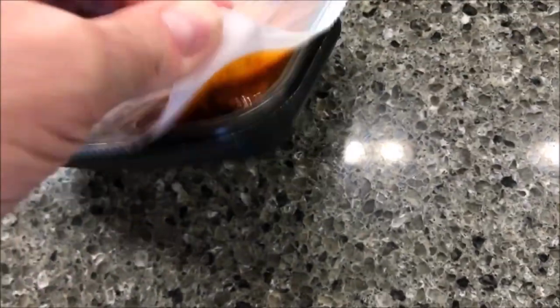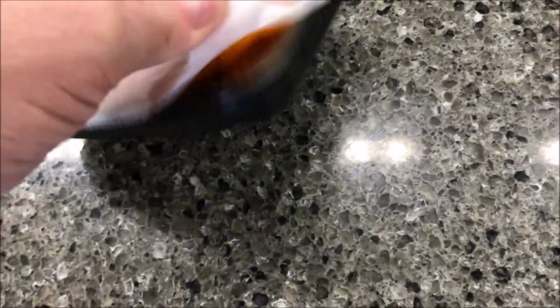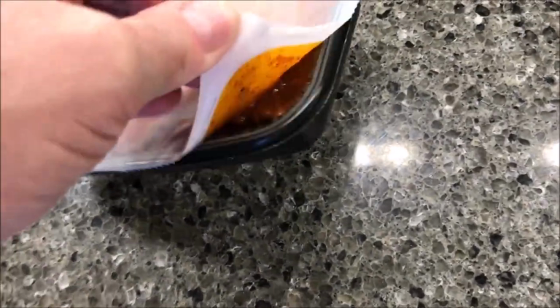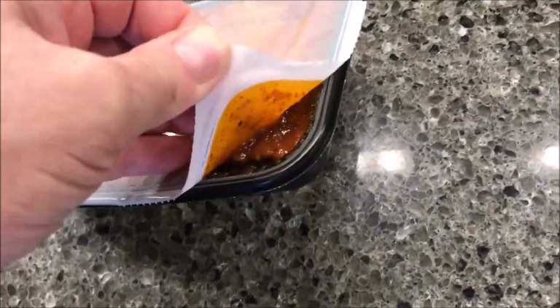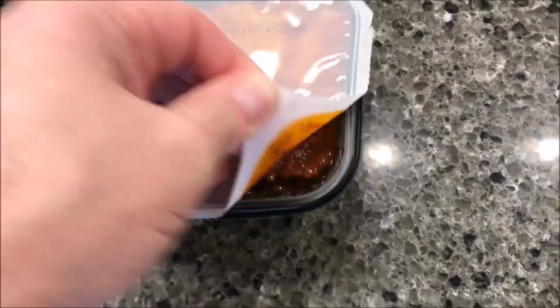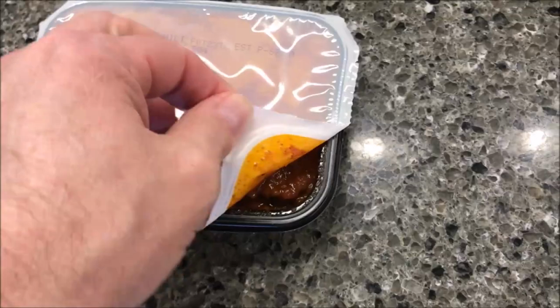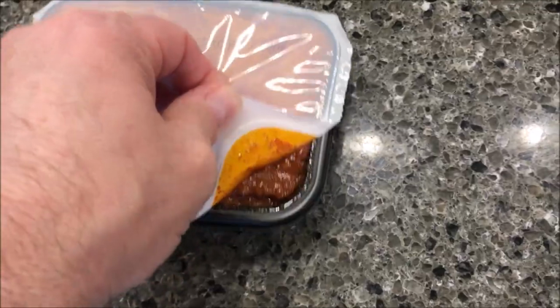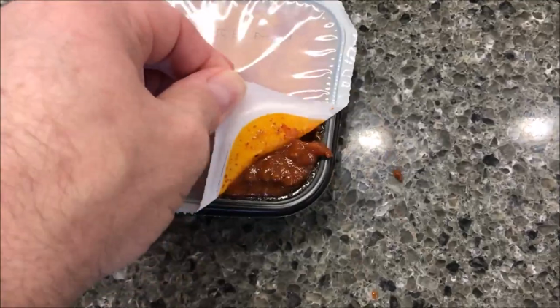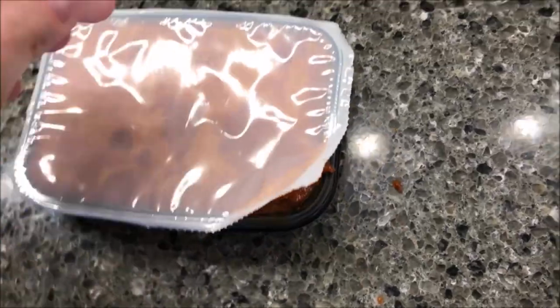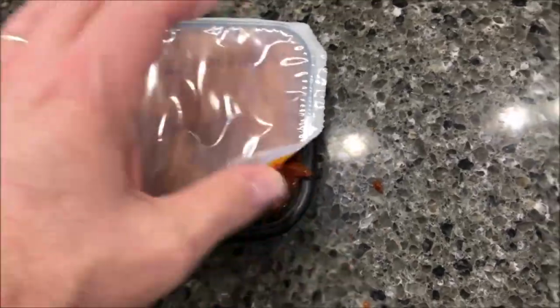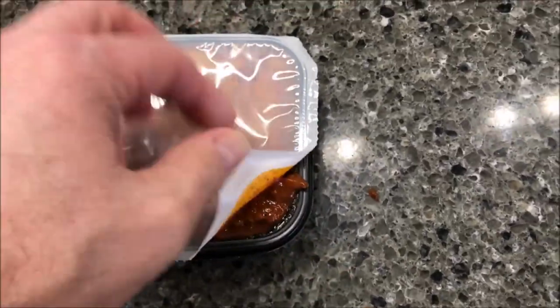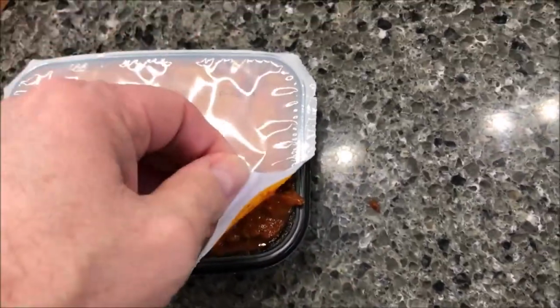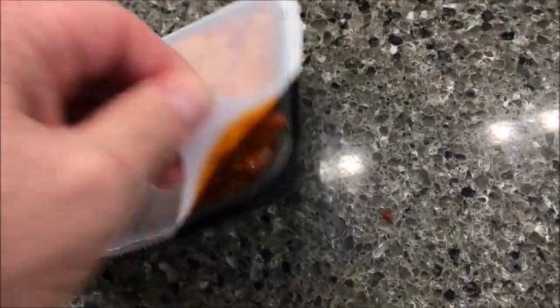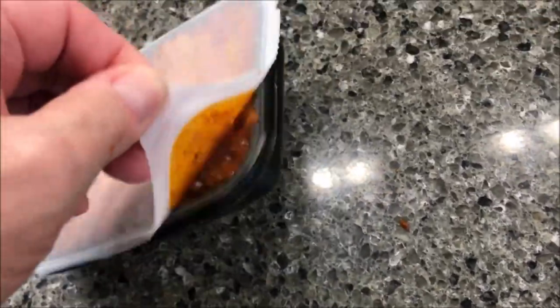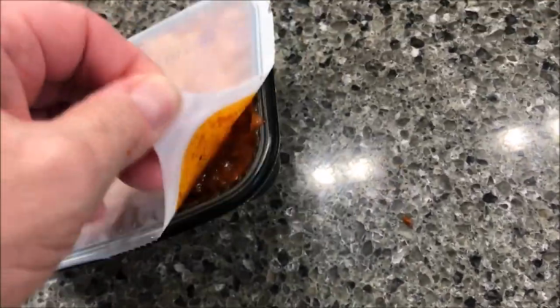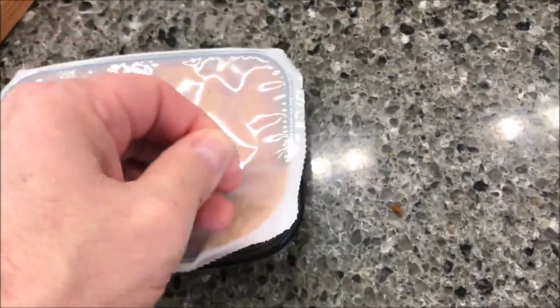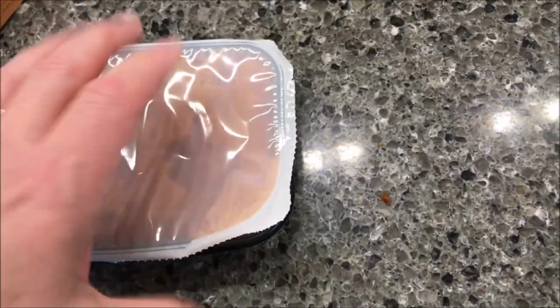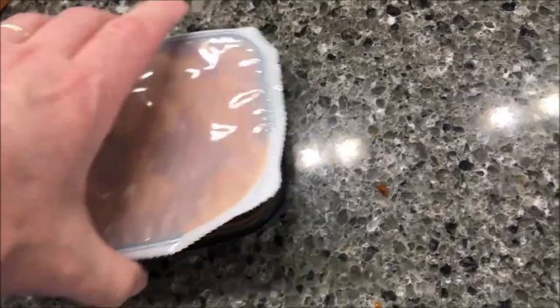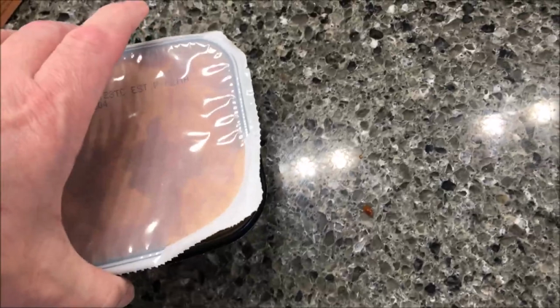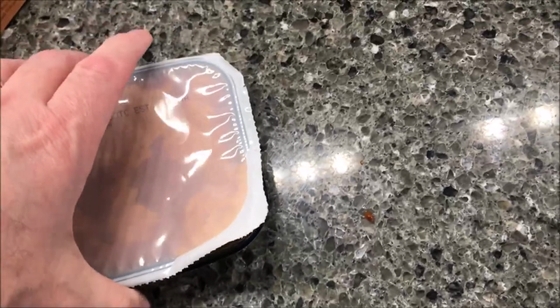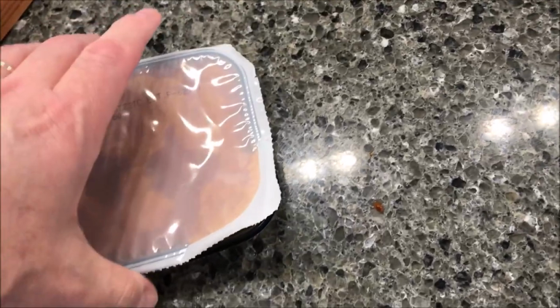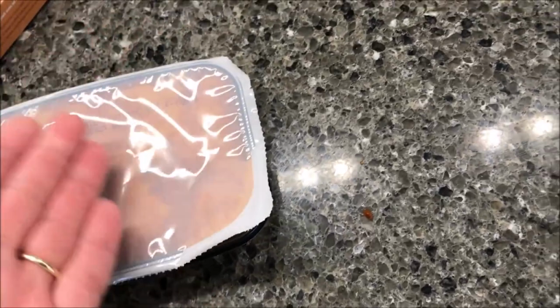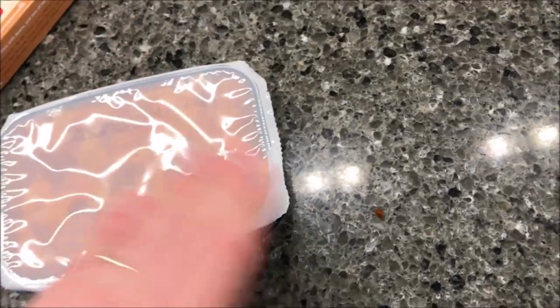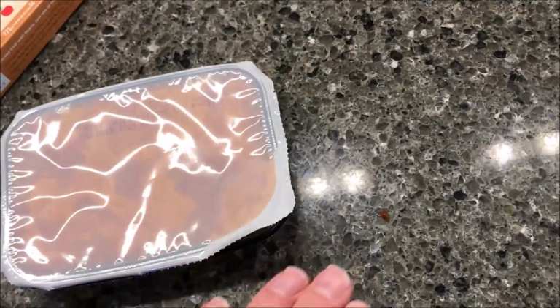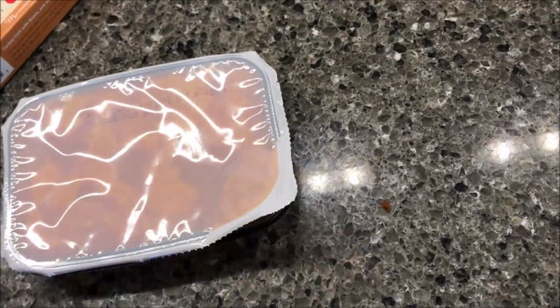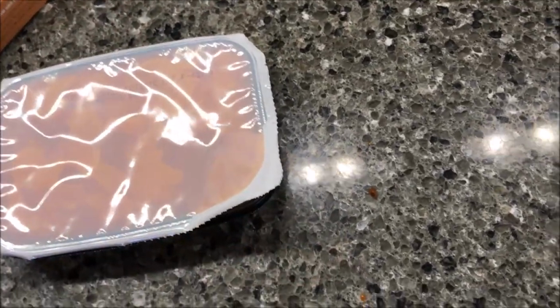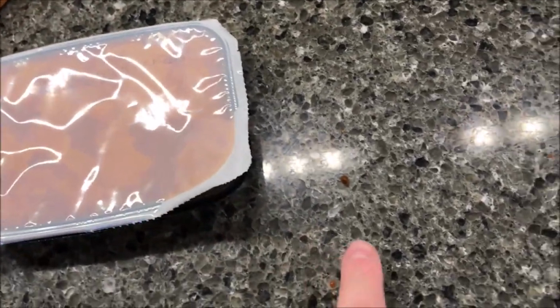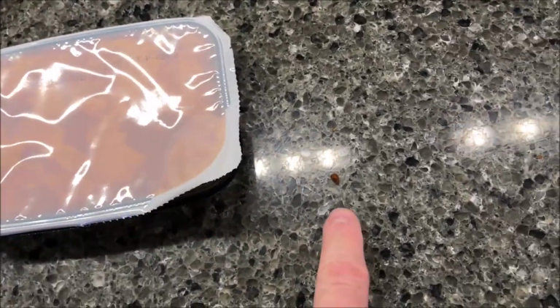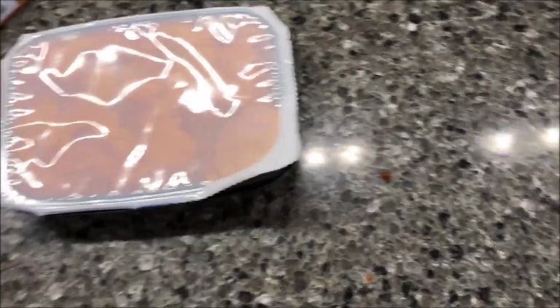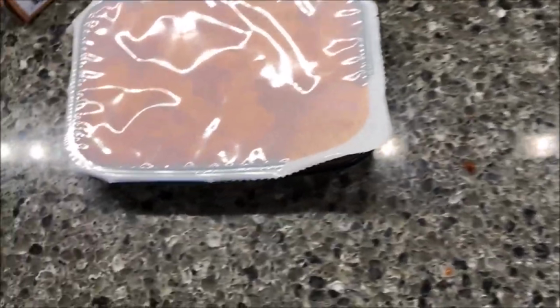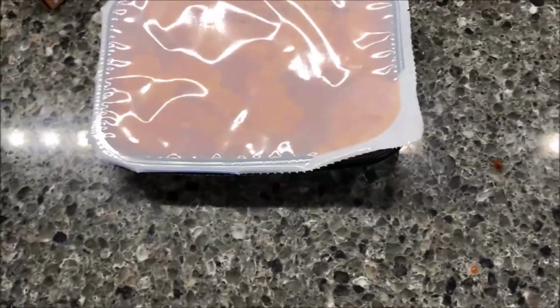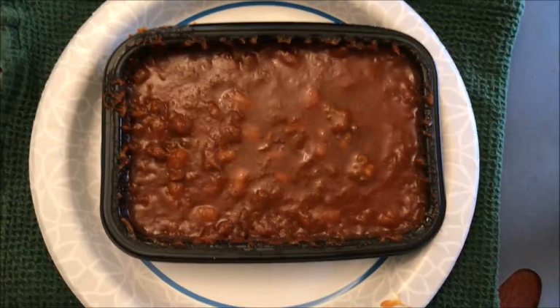See how liquidy that is? I'll probably put it on a paper towel or paper plate just so if it boils over, it won't get all over the microwave. So I'll be right back.